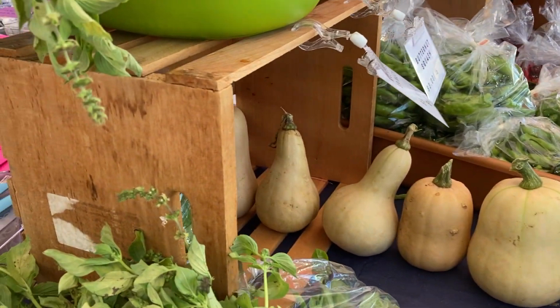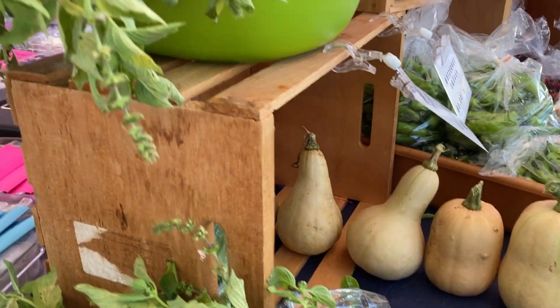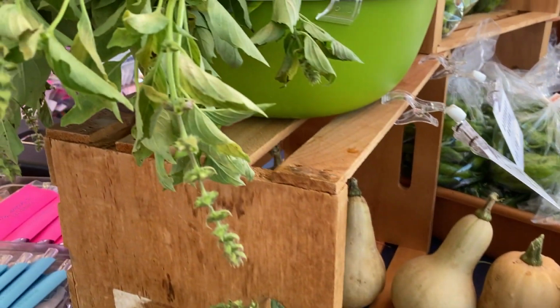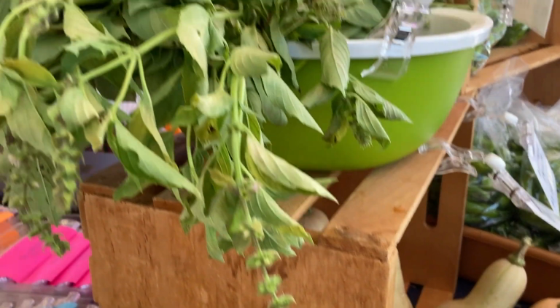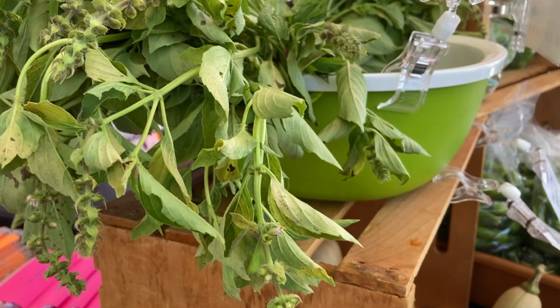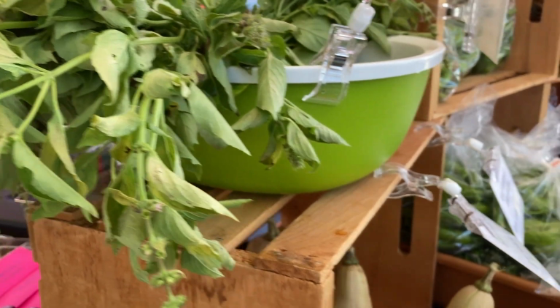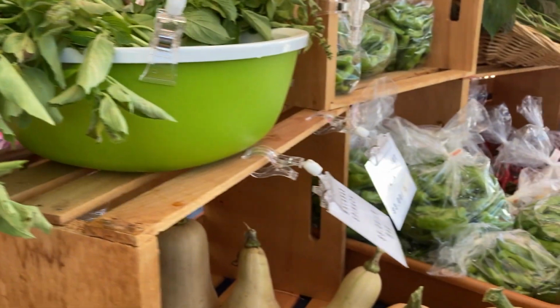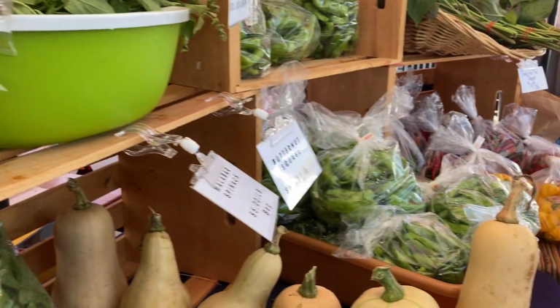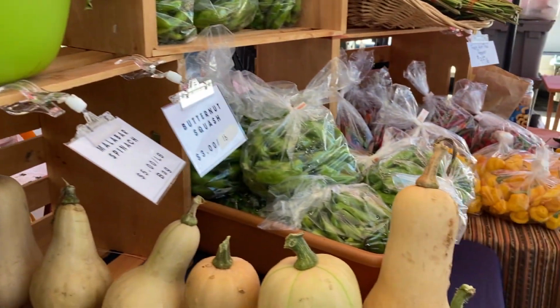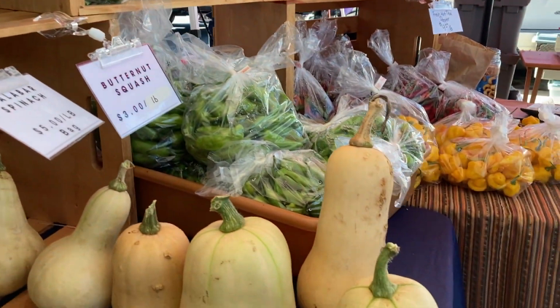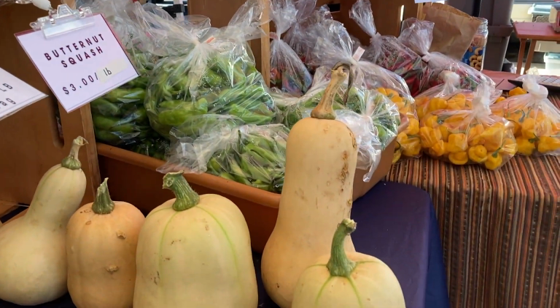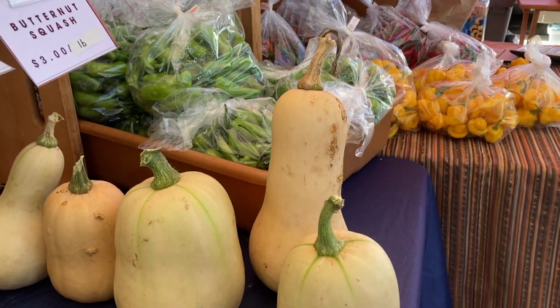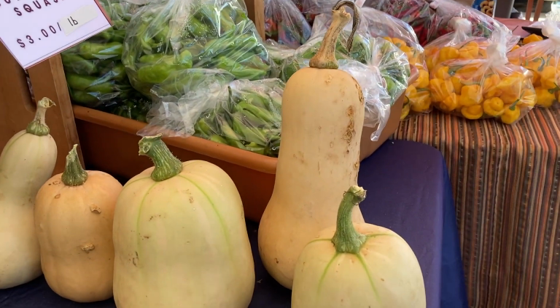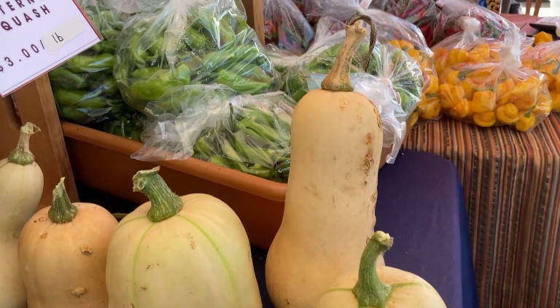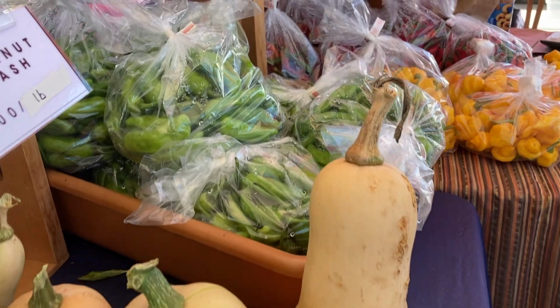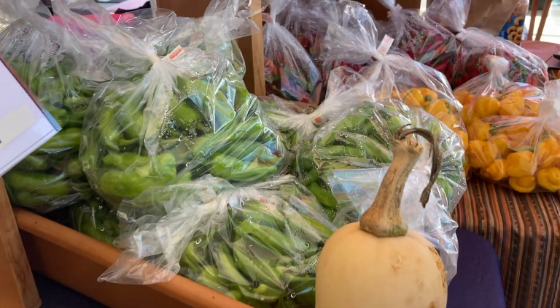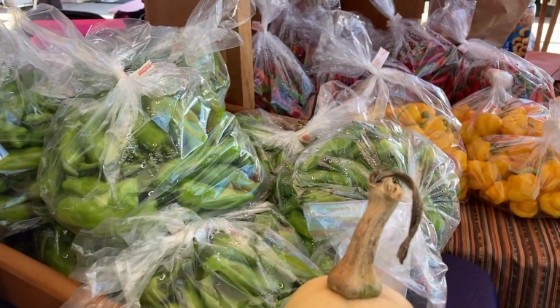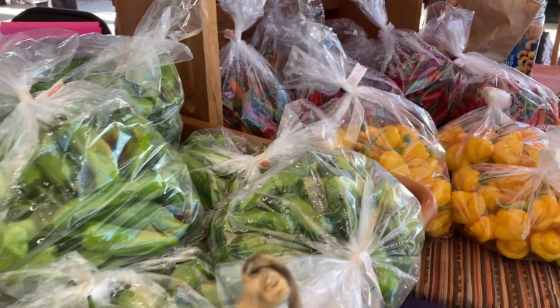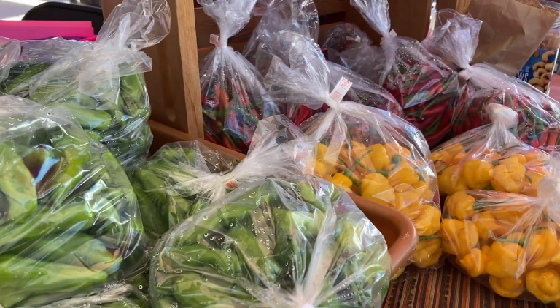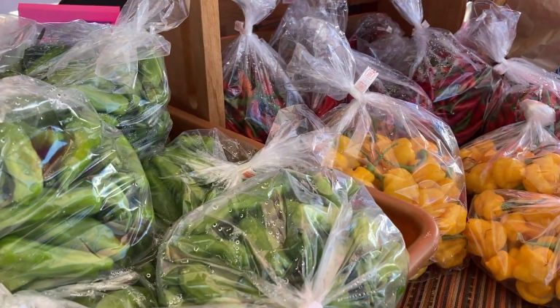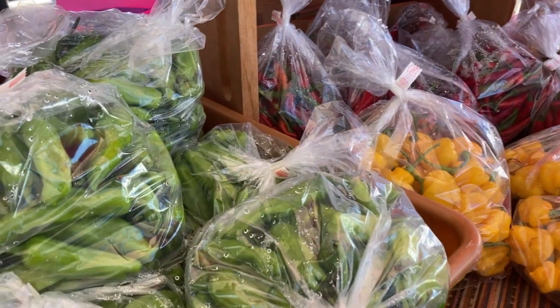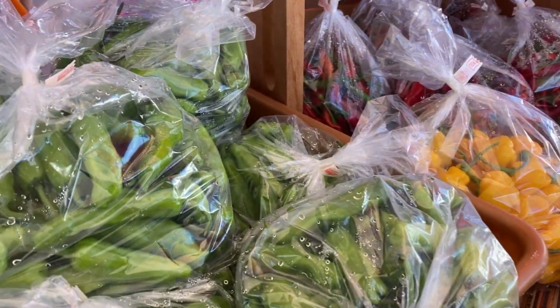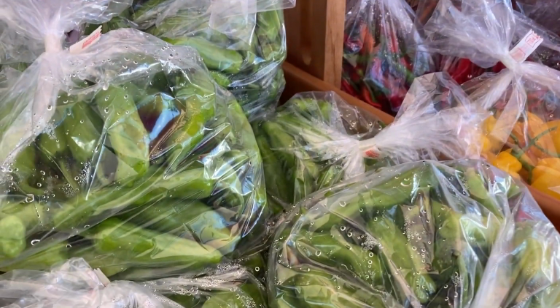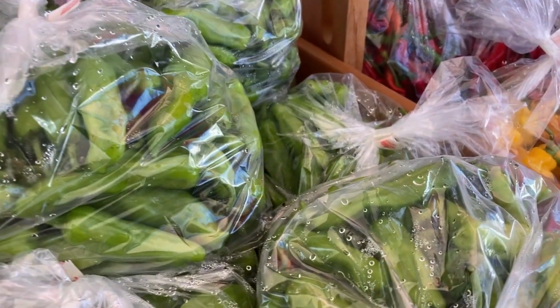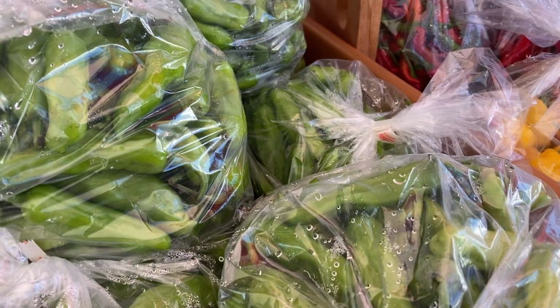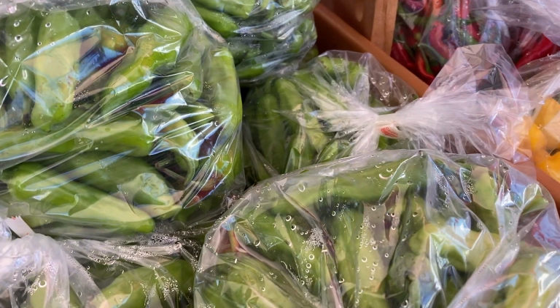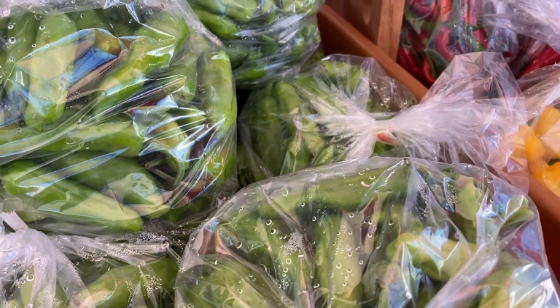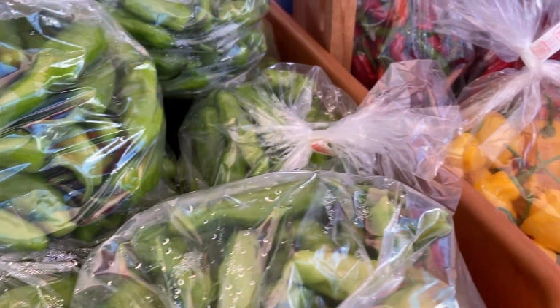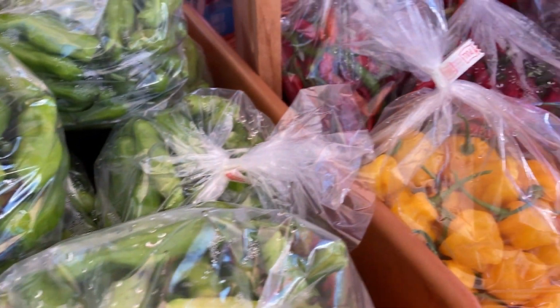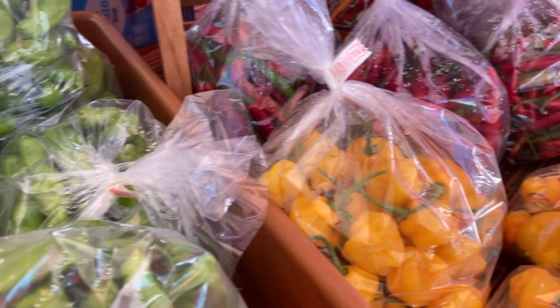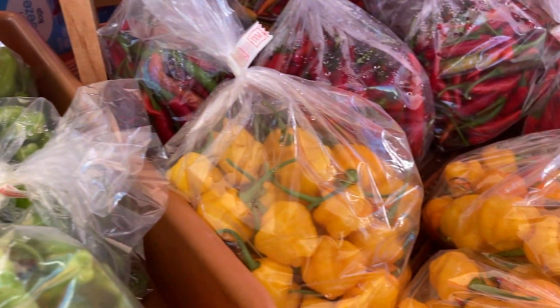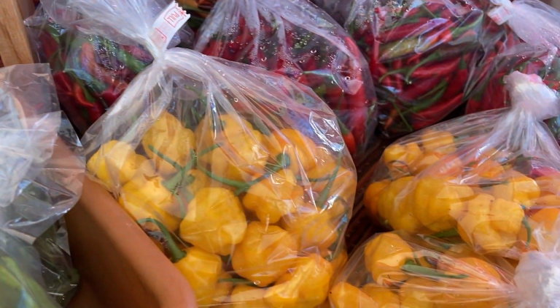Lemon basil, butter squash, peppers — all kinds of peppers here, hot peppers.